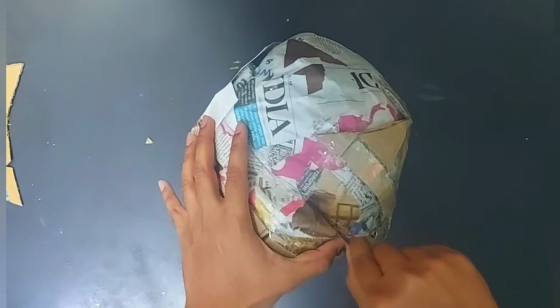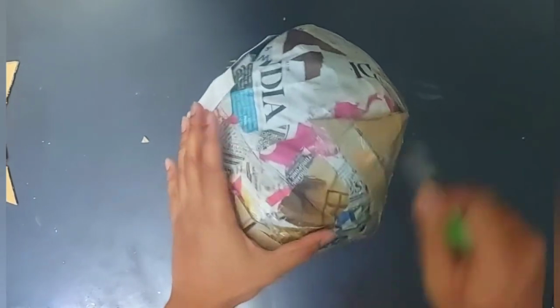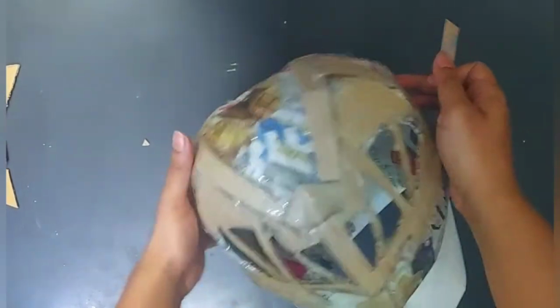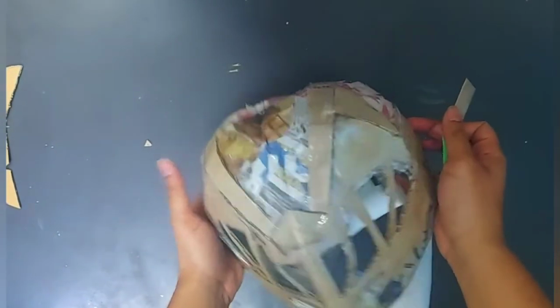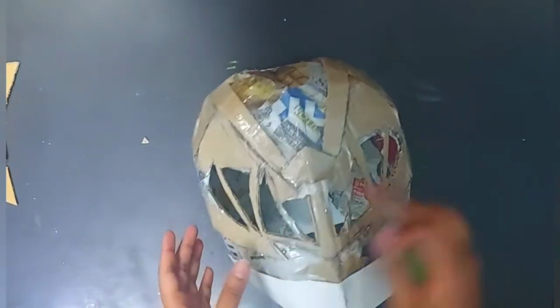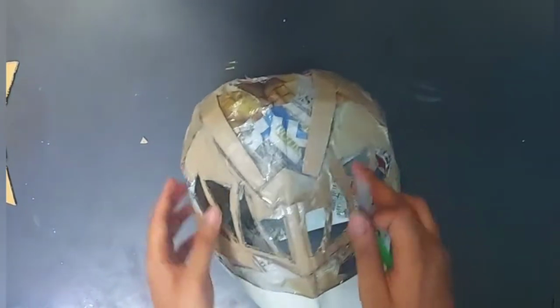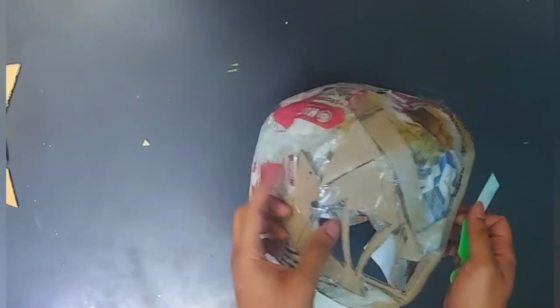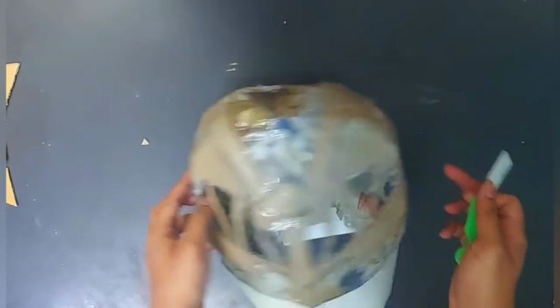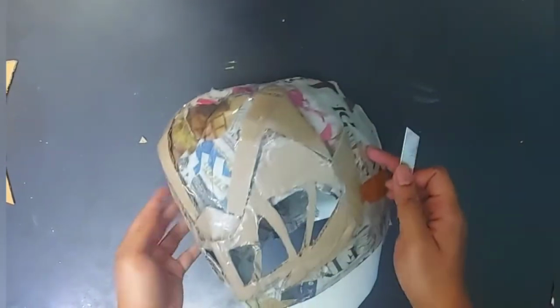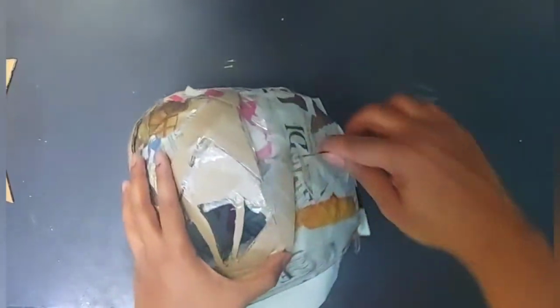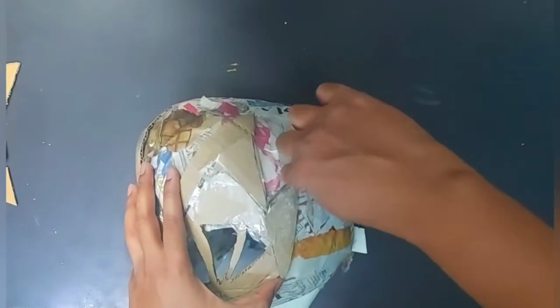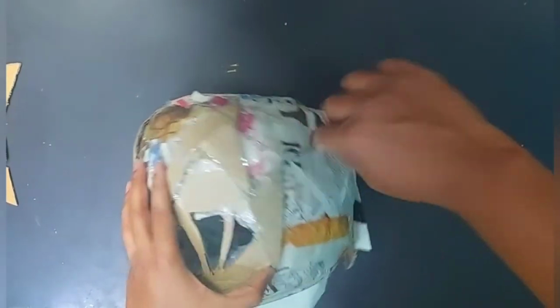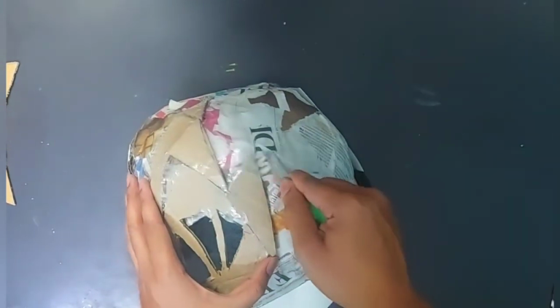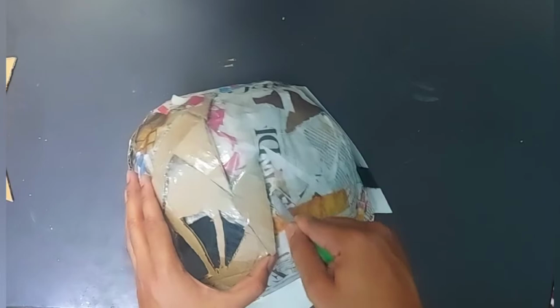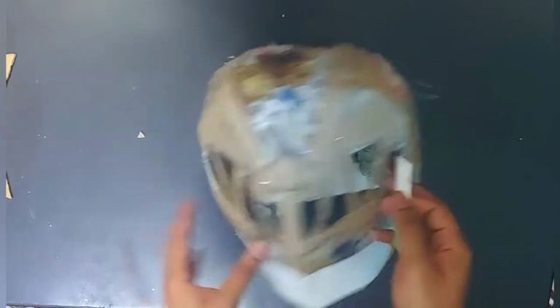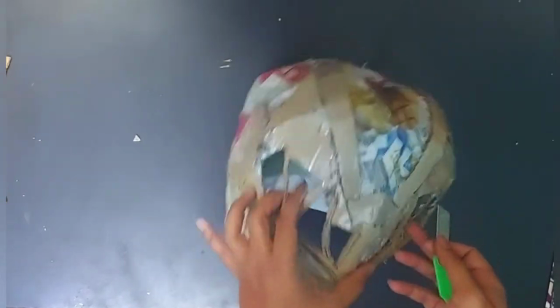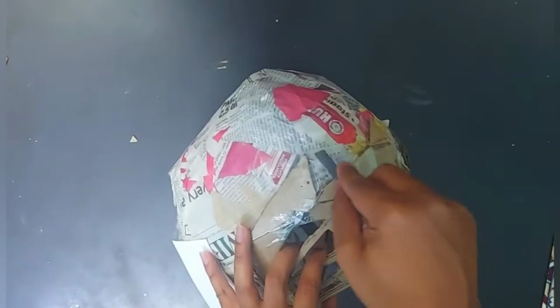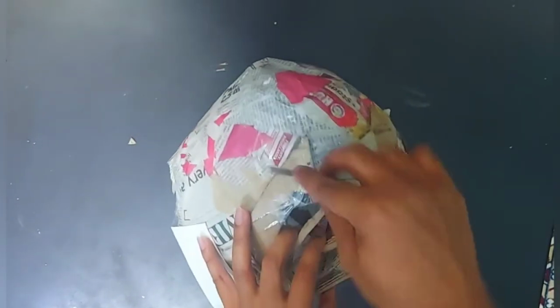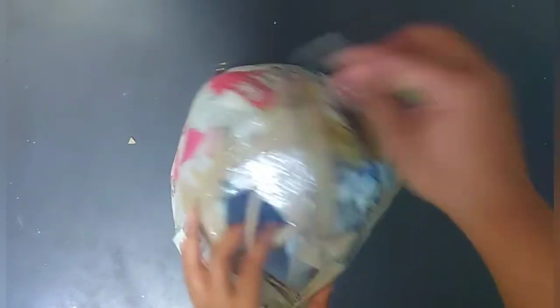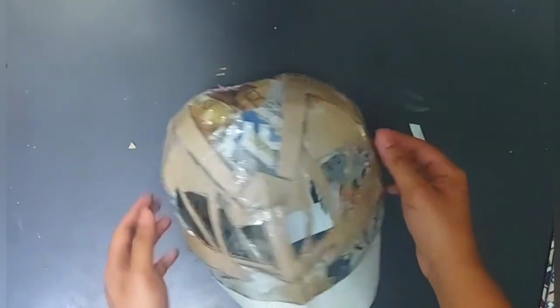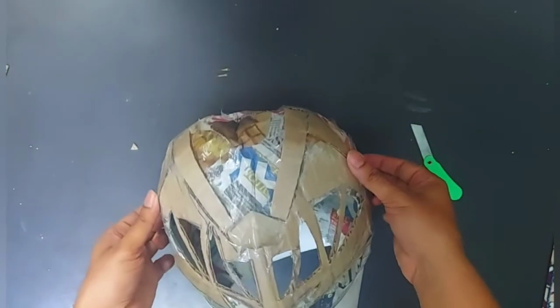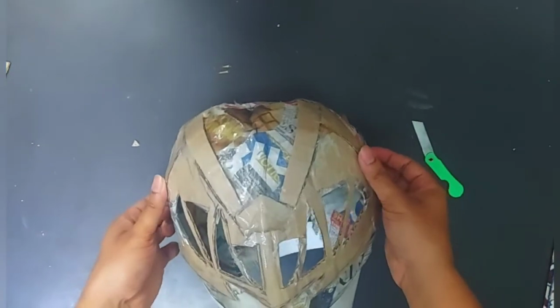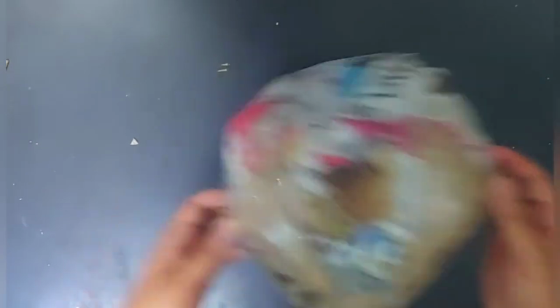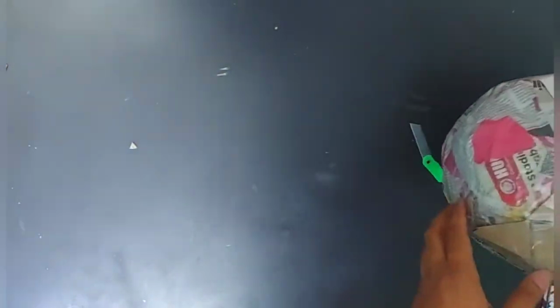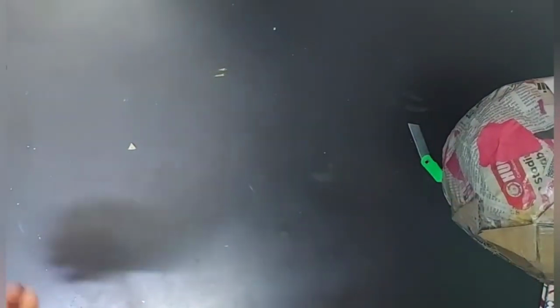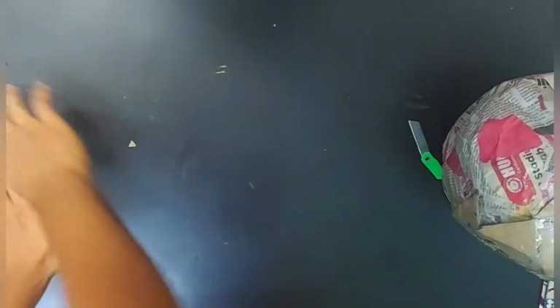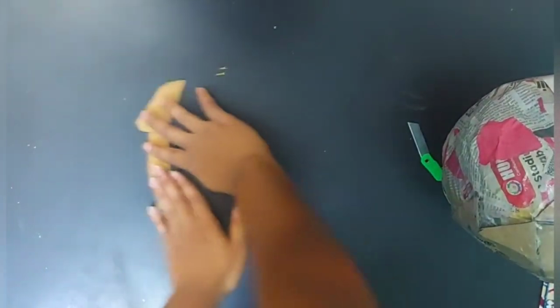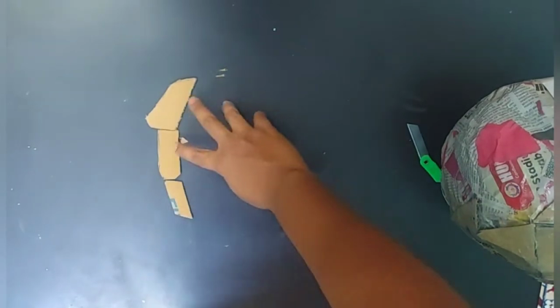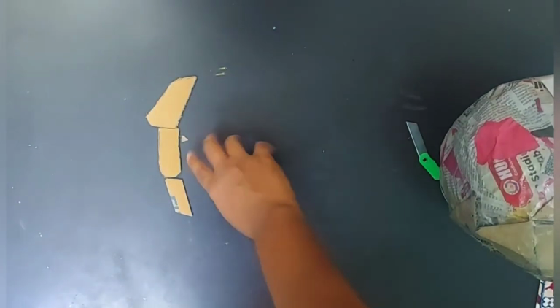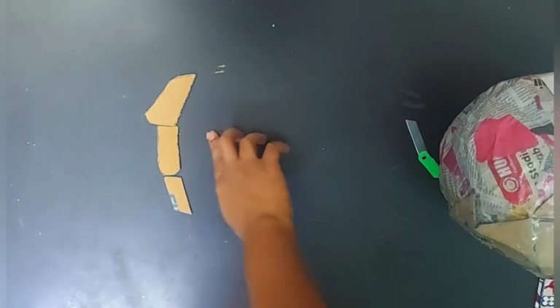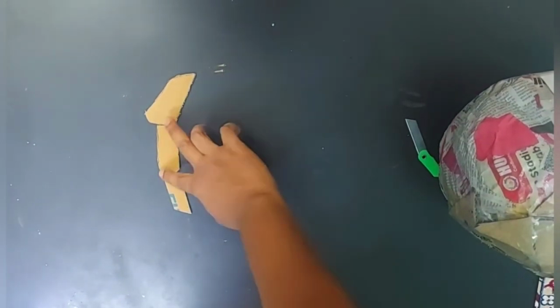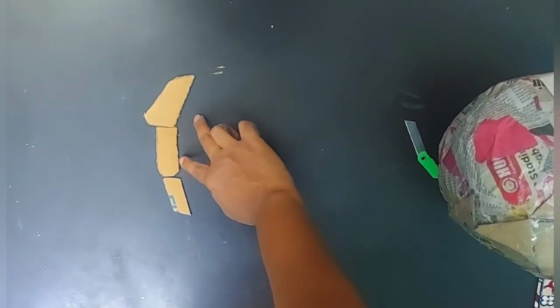Then take a cutter and cut the upper part of the helmet, because as you can see, the upper part of the helmet has spikes on it which indicate the dinosaur spikes.